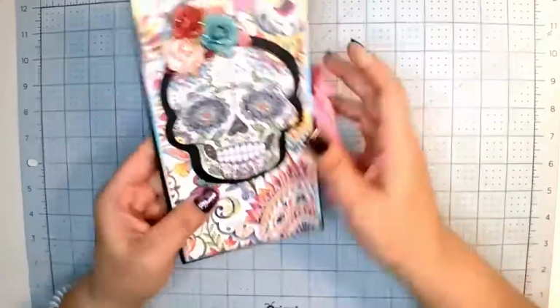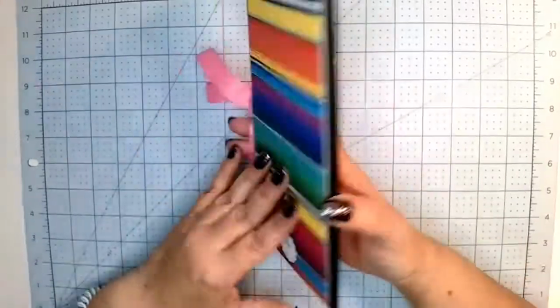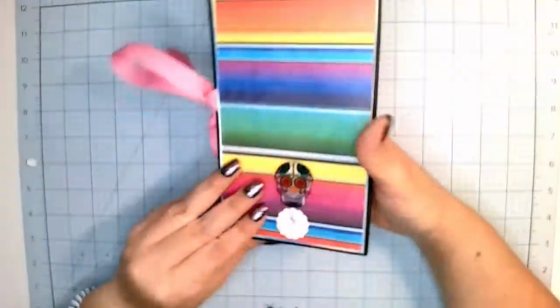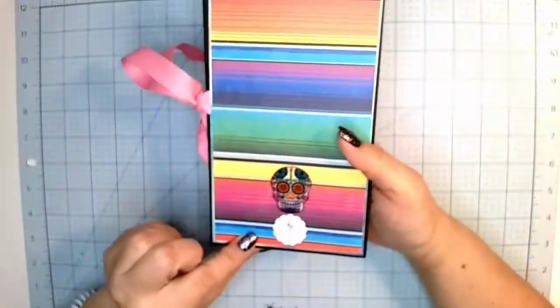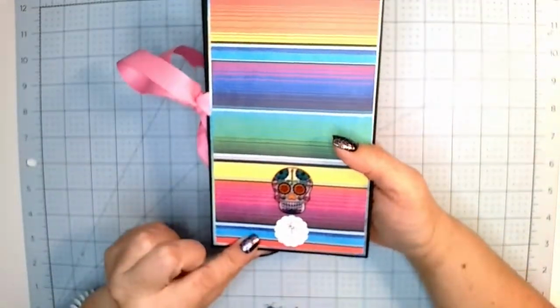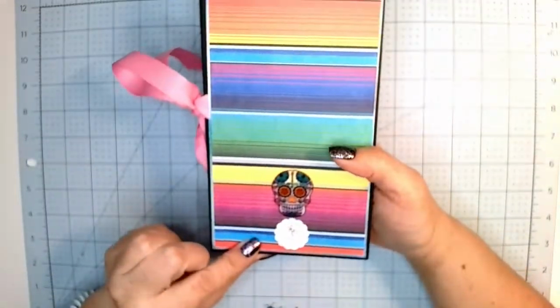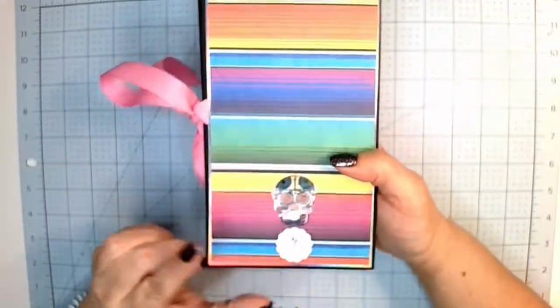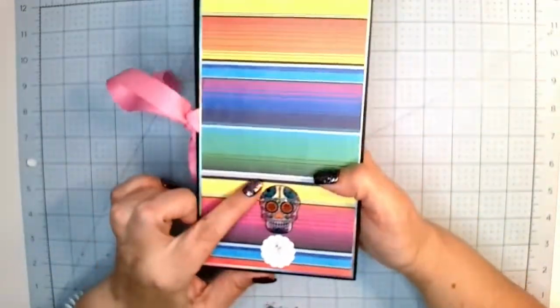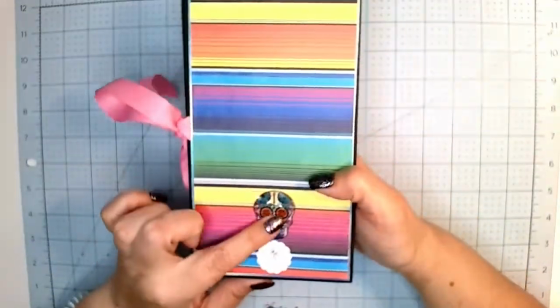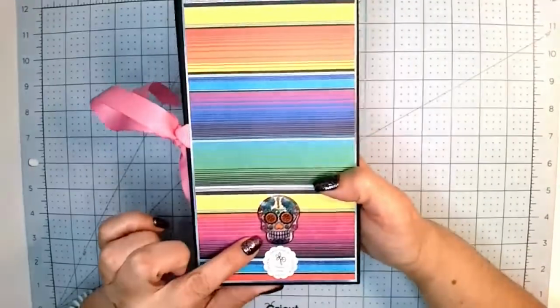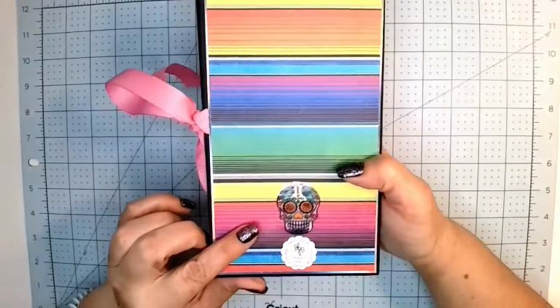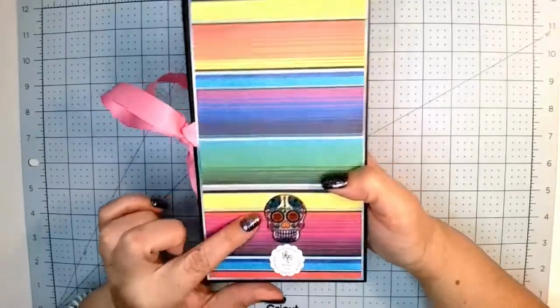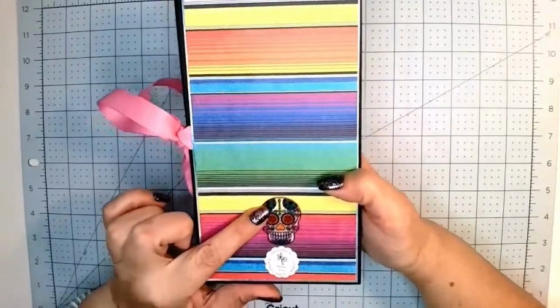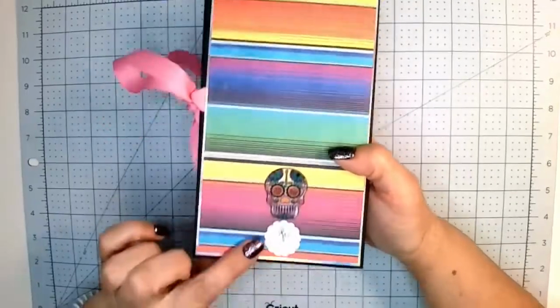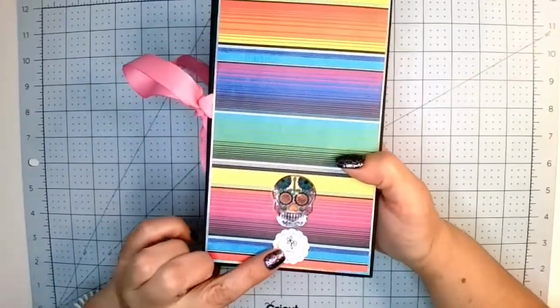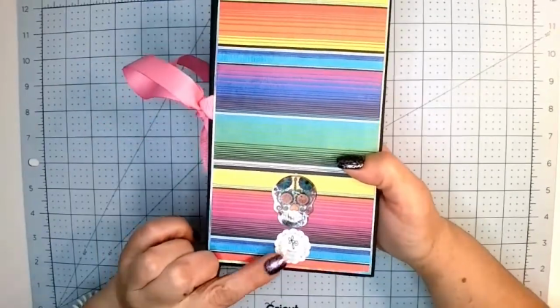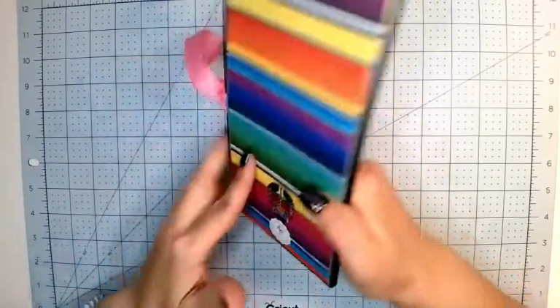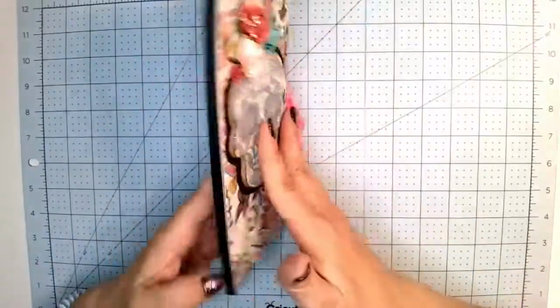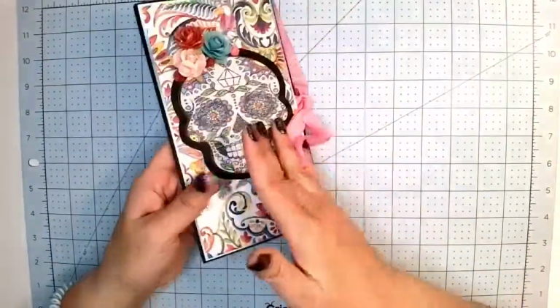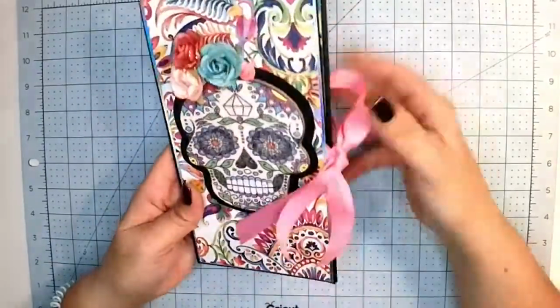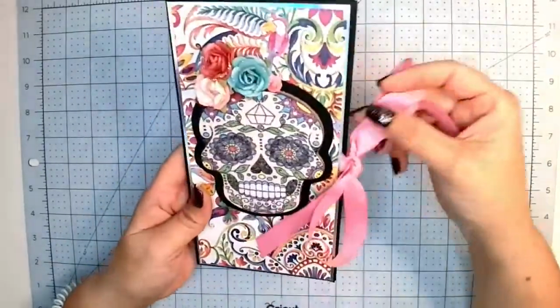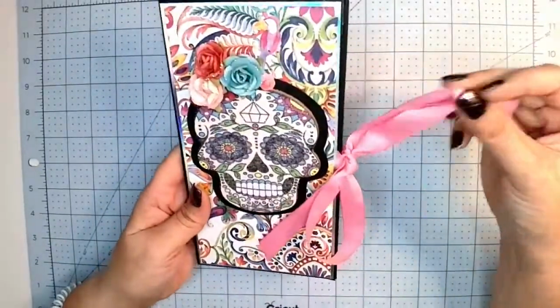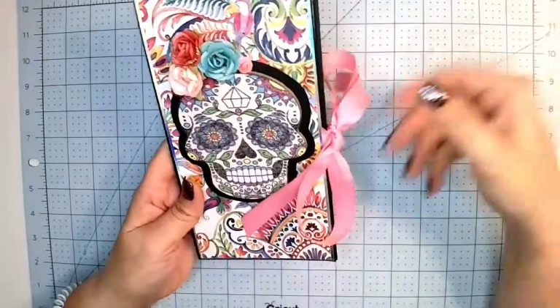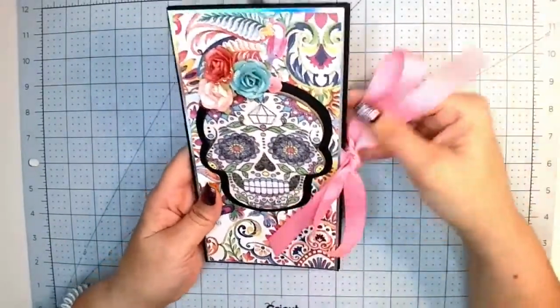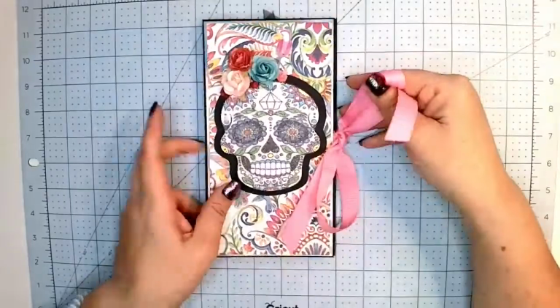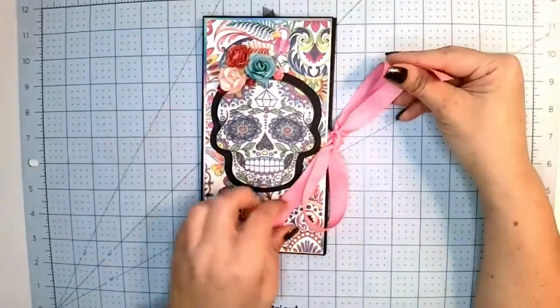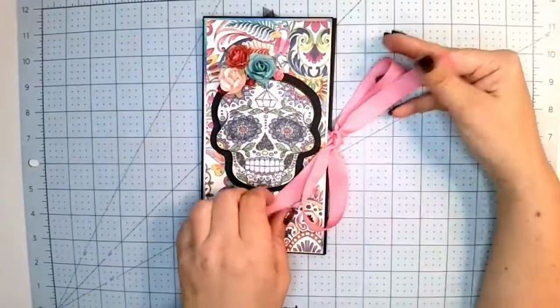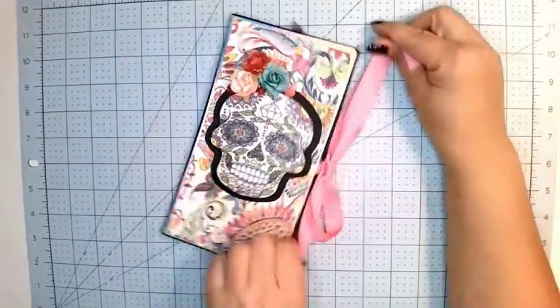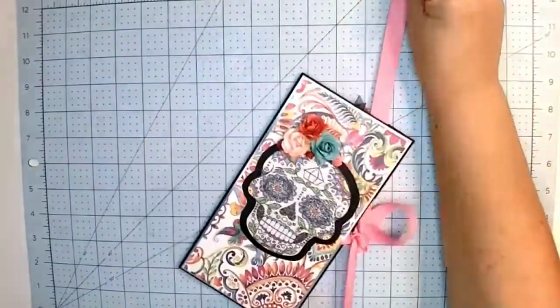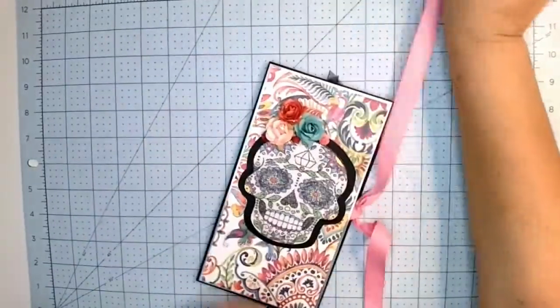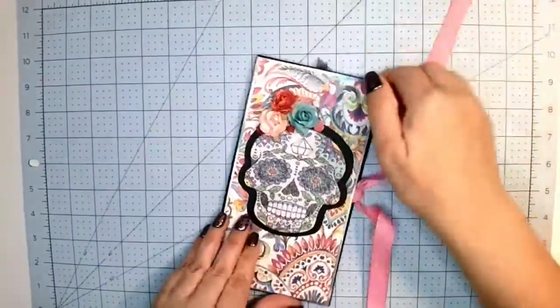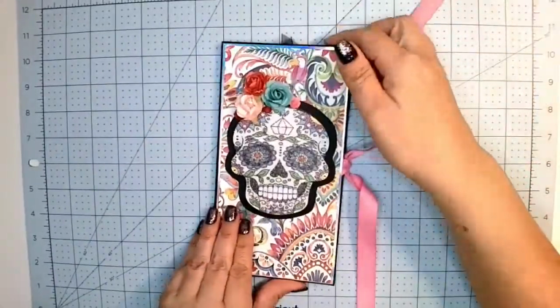The back has this paper and it has another little sugar skull here with my little logo sticker. And then I use this big pink ribbon on the side to open it up.